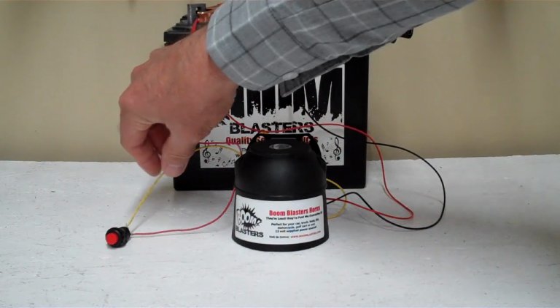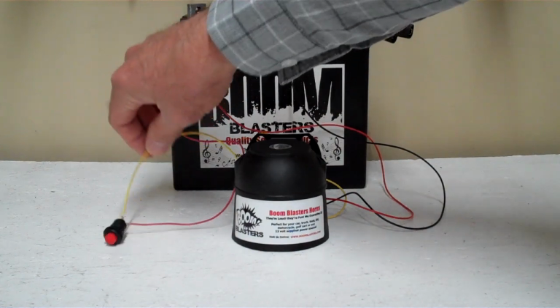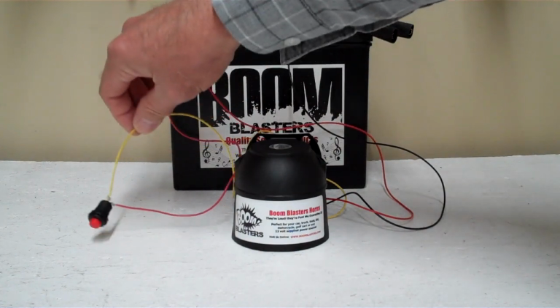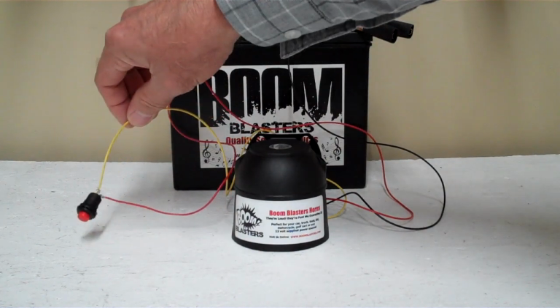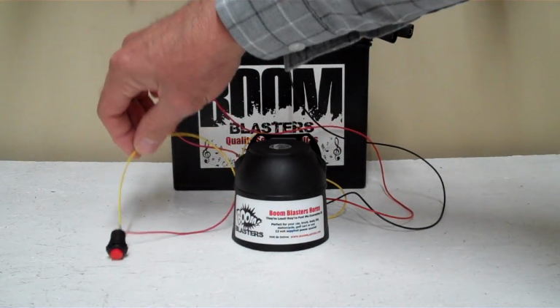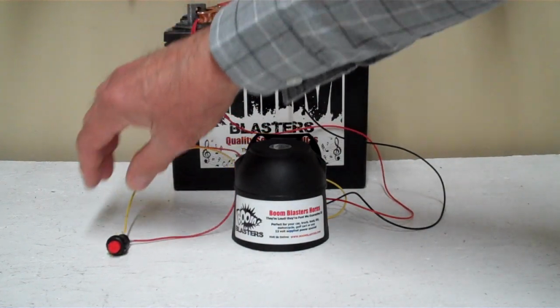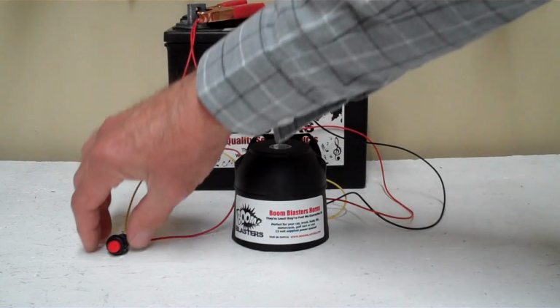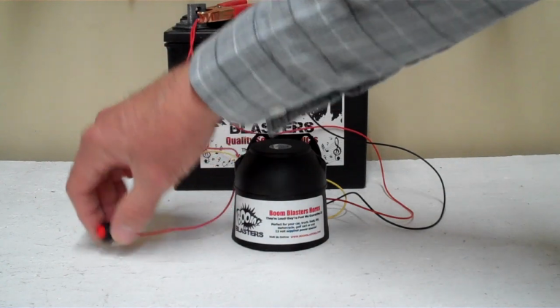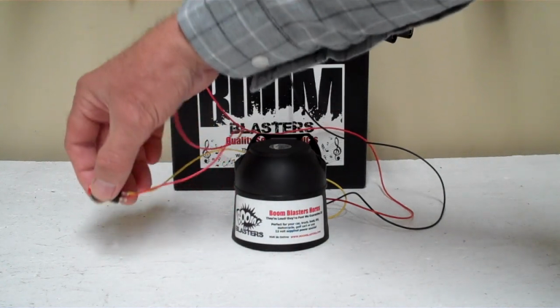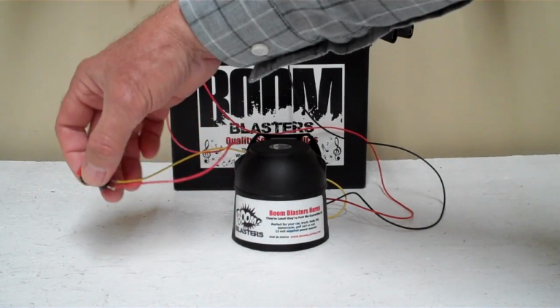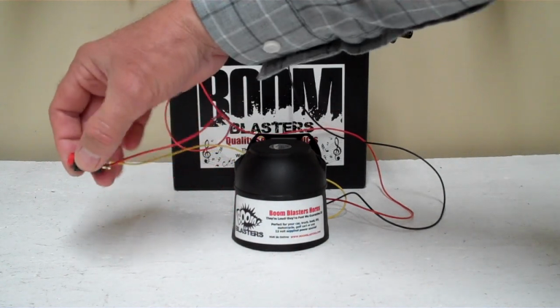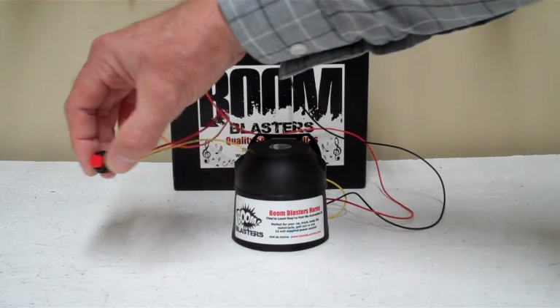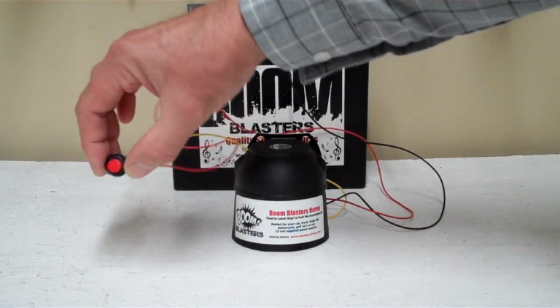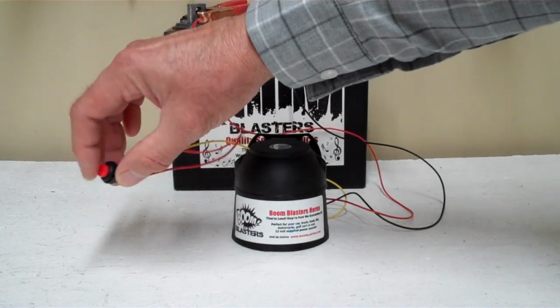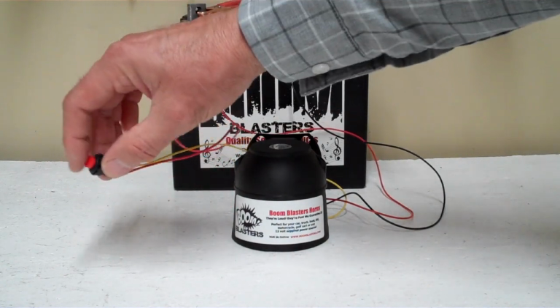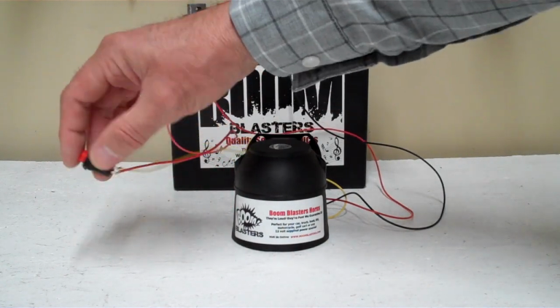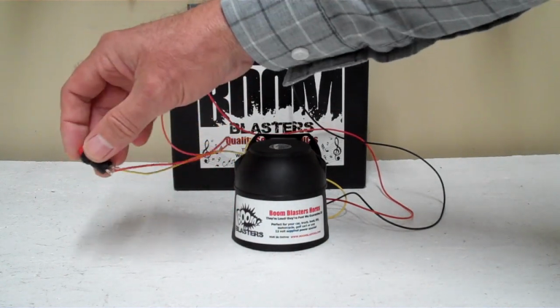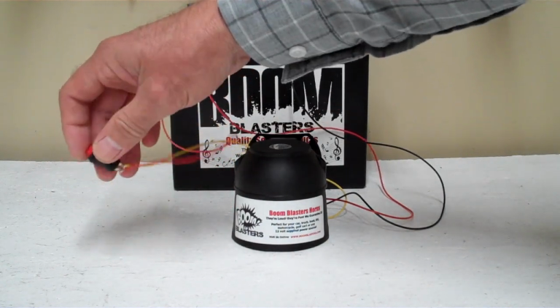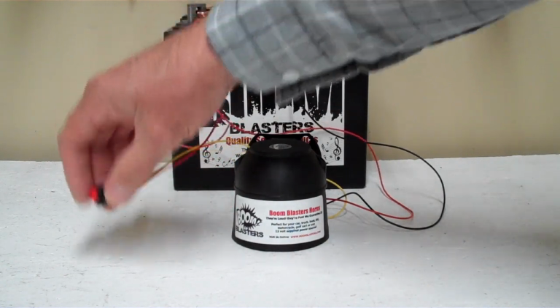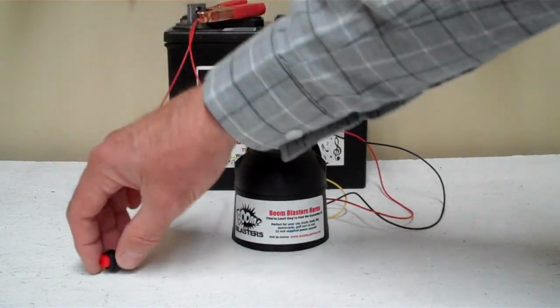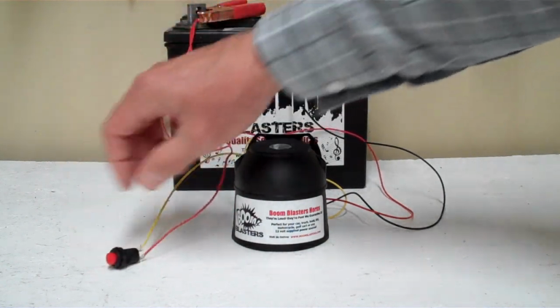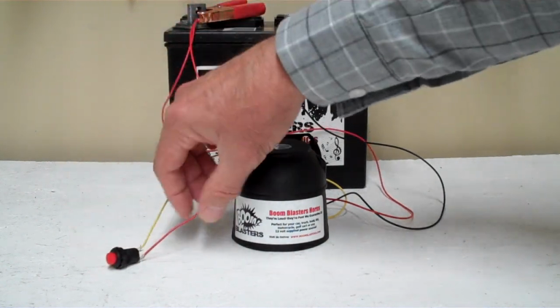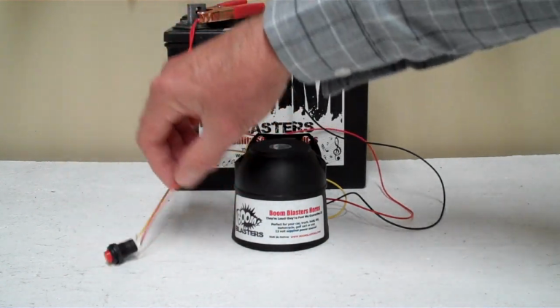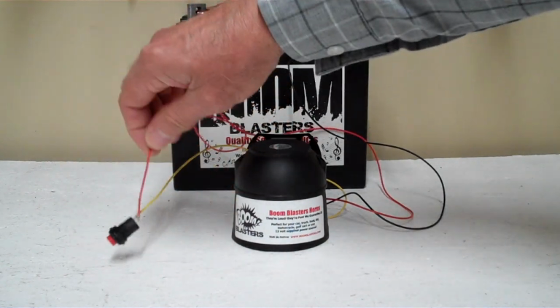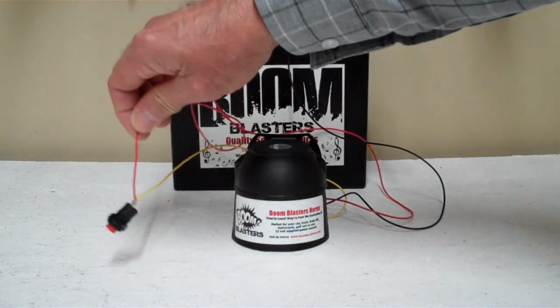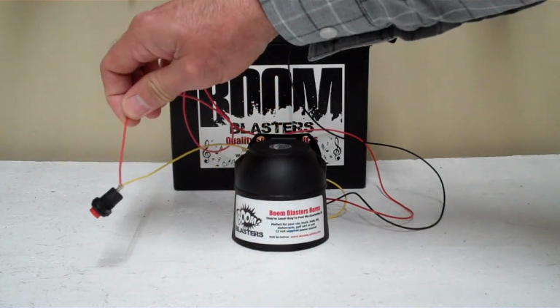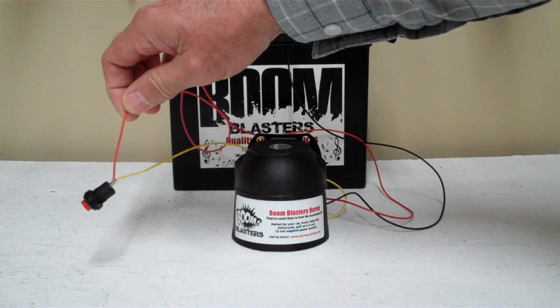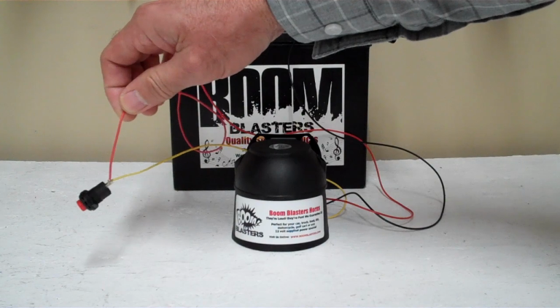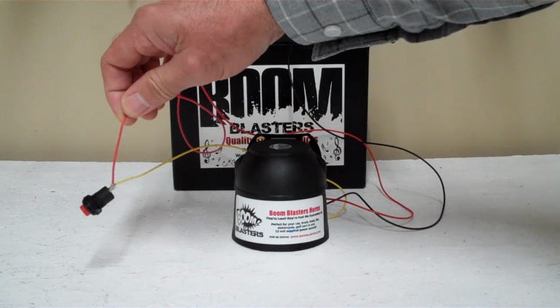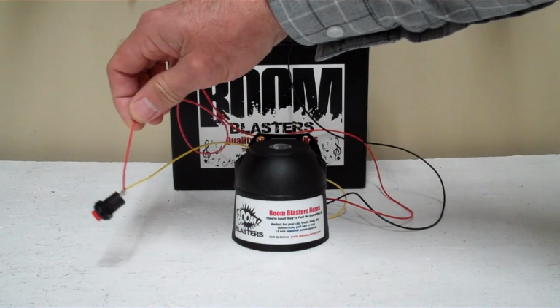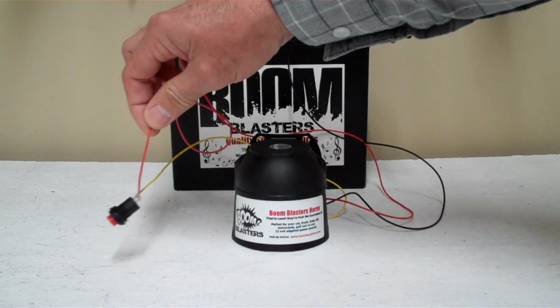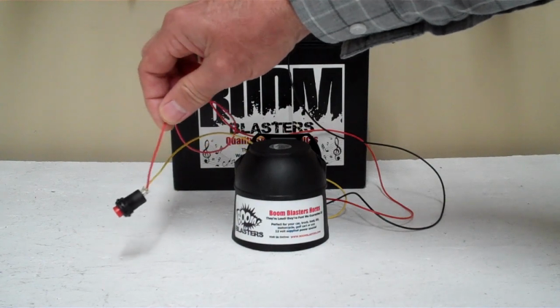Then your yellow wire coming from your horn will go to one side of the button, which is included with your horn. Then you simply run another hot wire to the other side of the button and you're good to go.